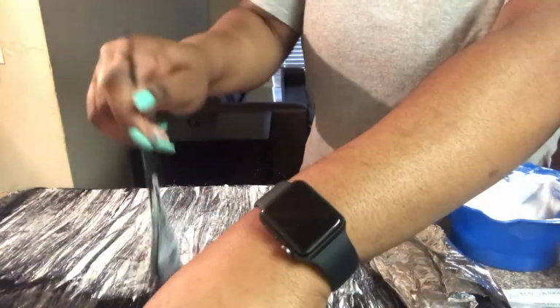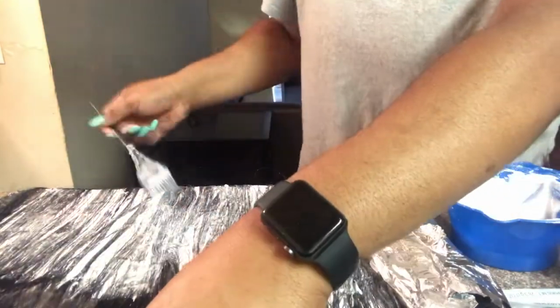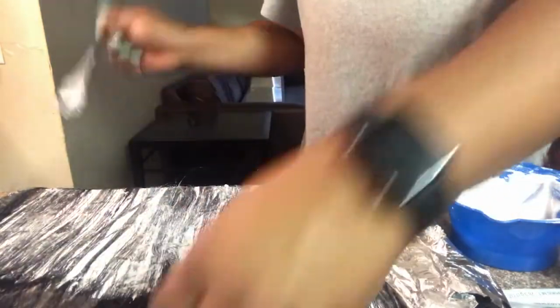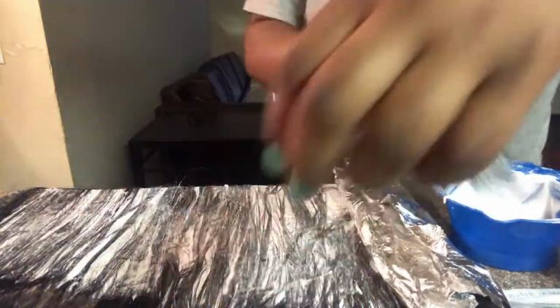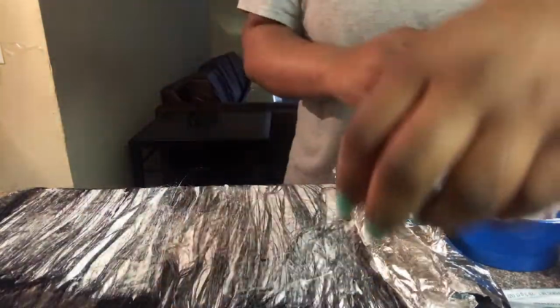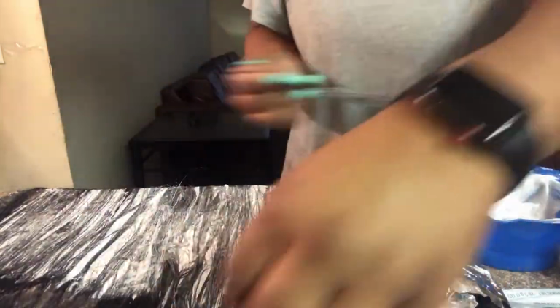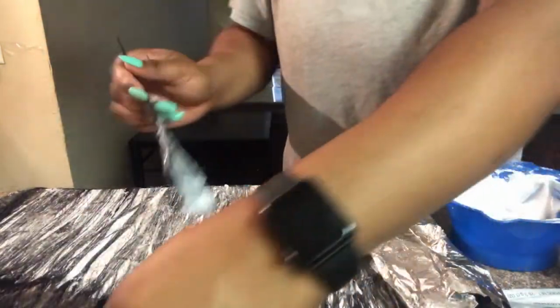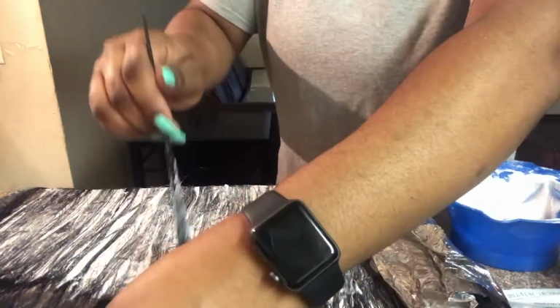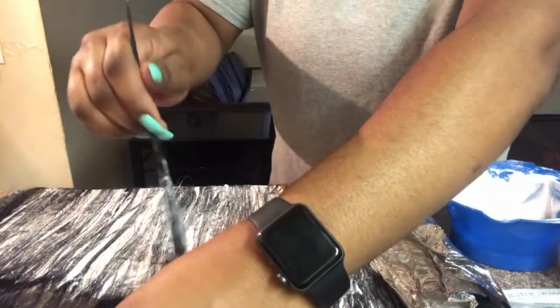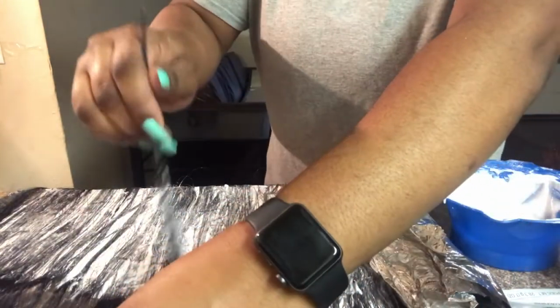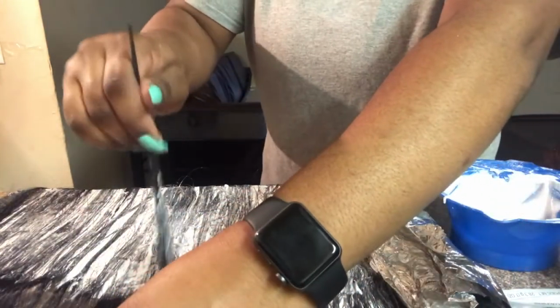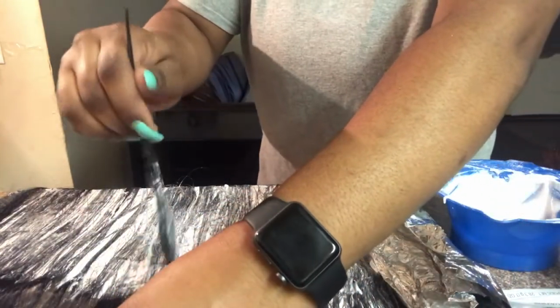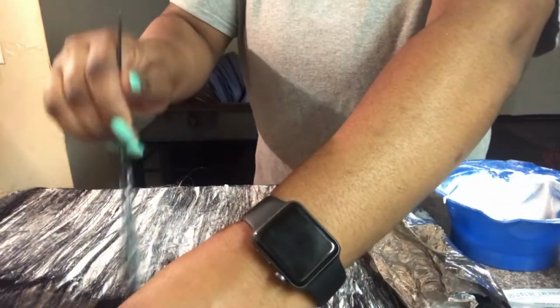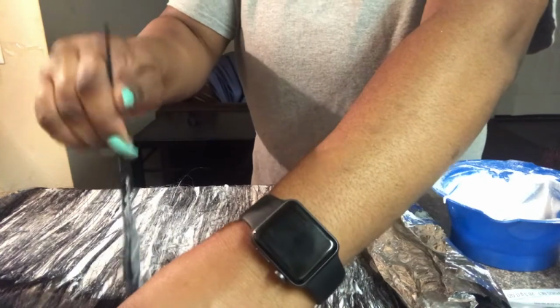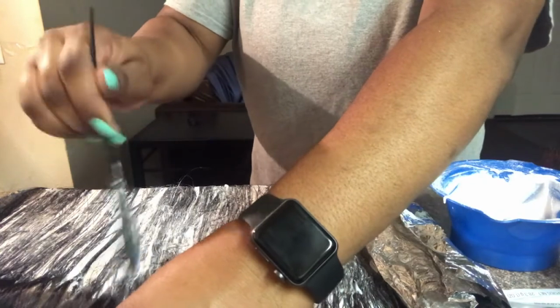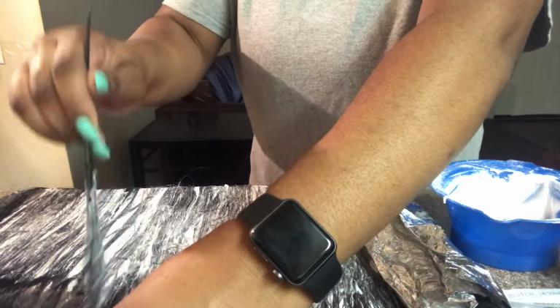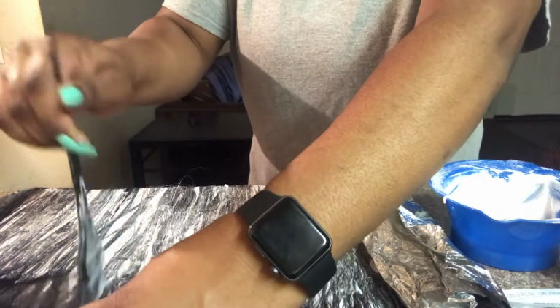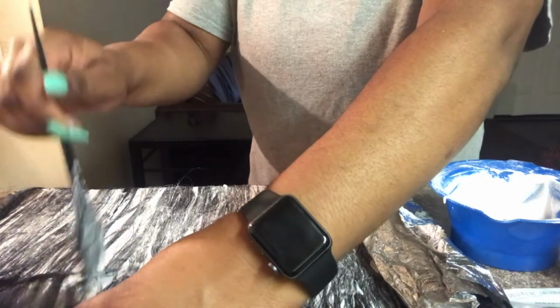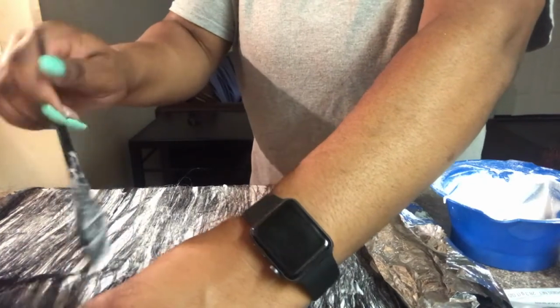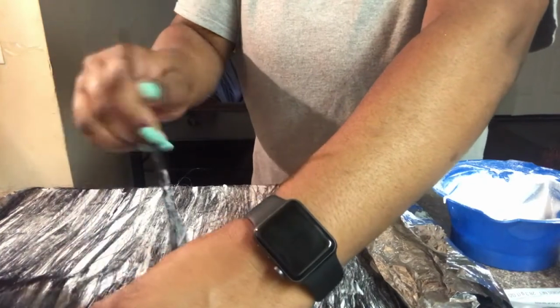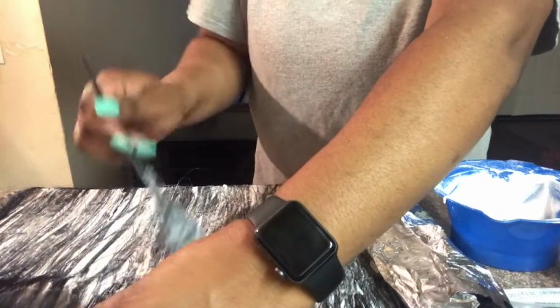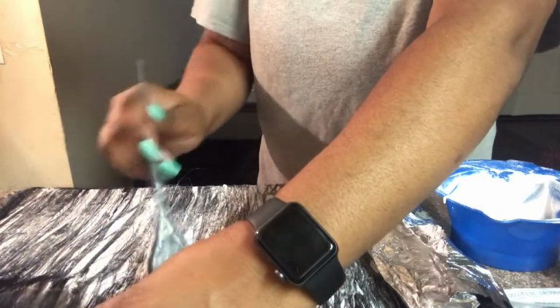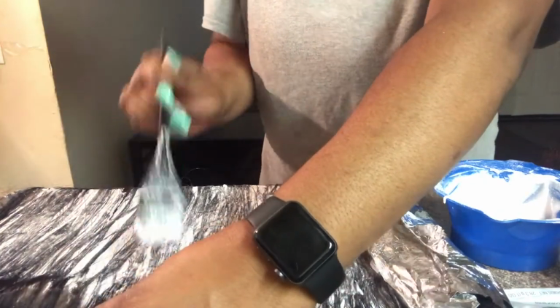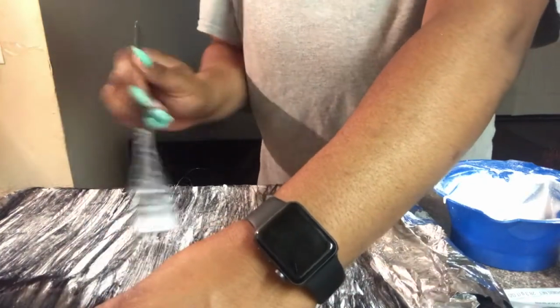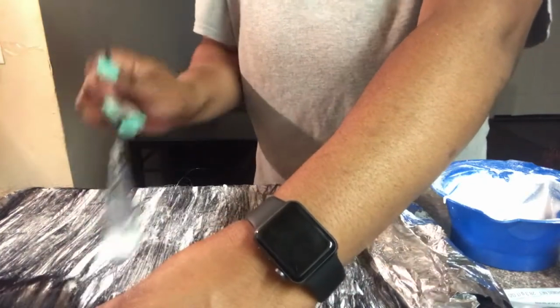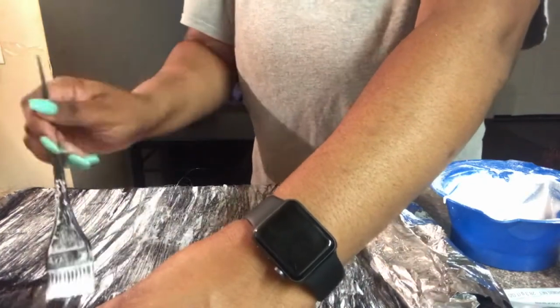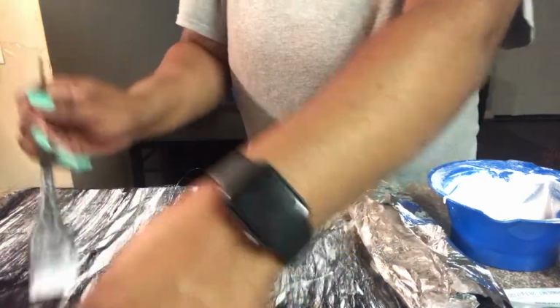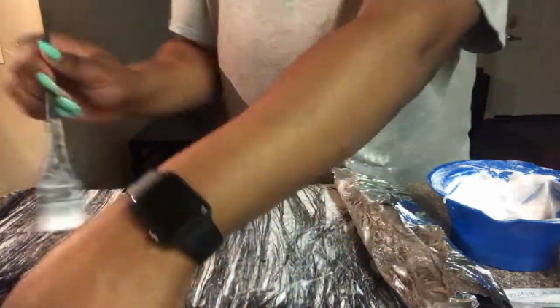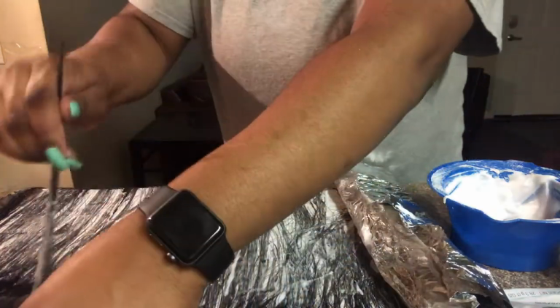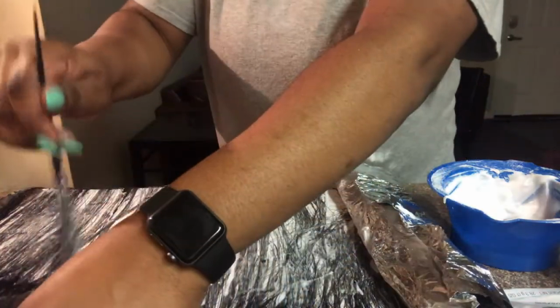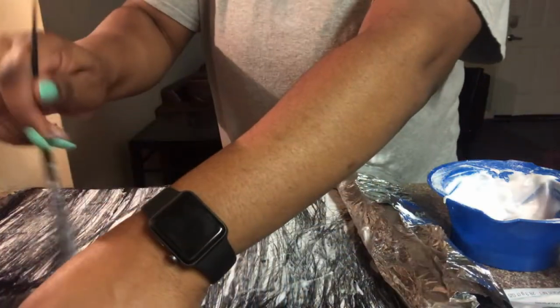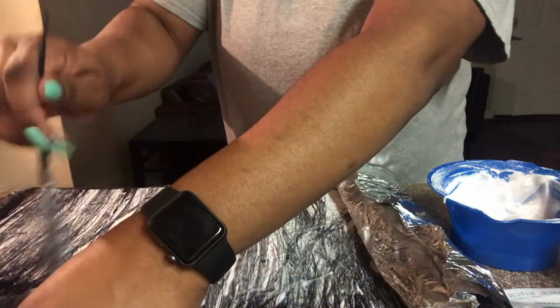This is the part where I decided to show you guys how I turn my brush to get close to the roots and make it blend instead of making a hard blend line.